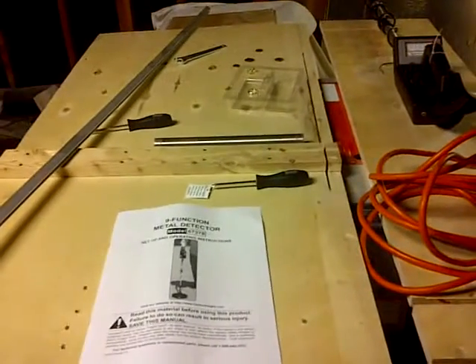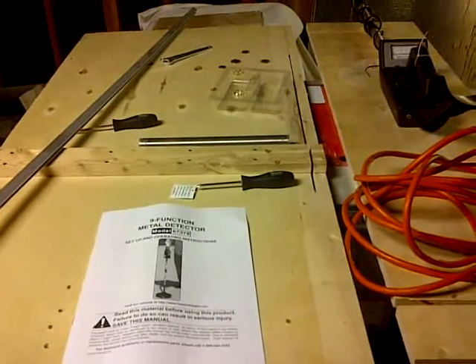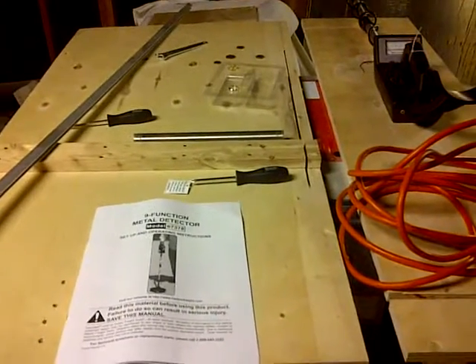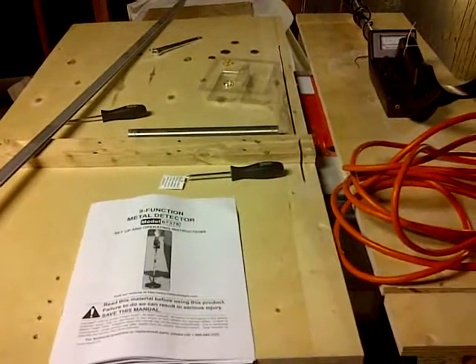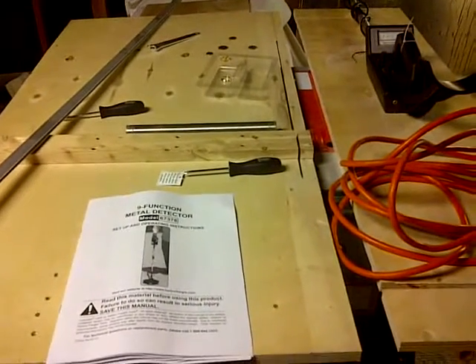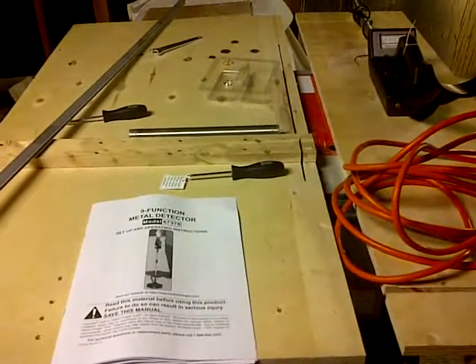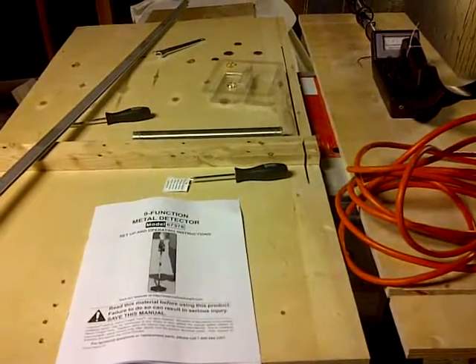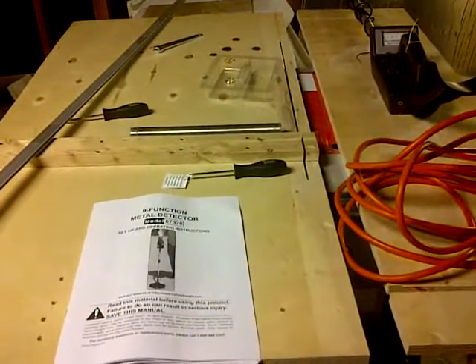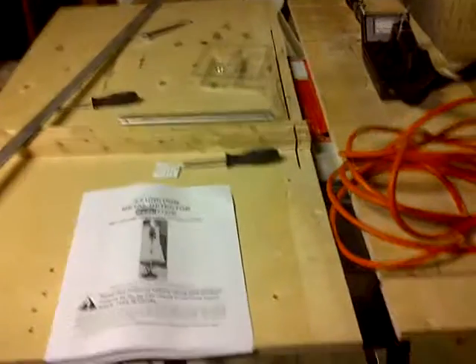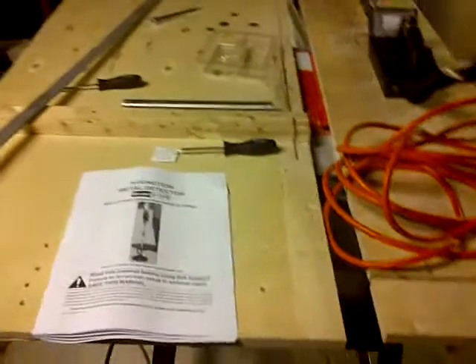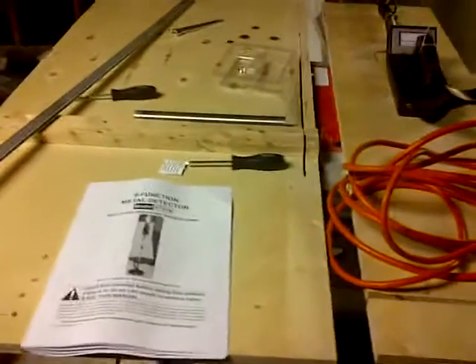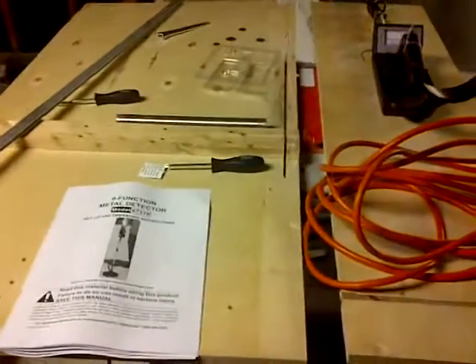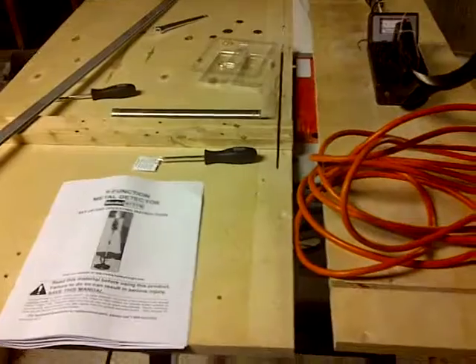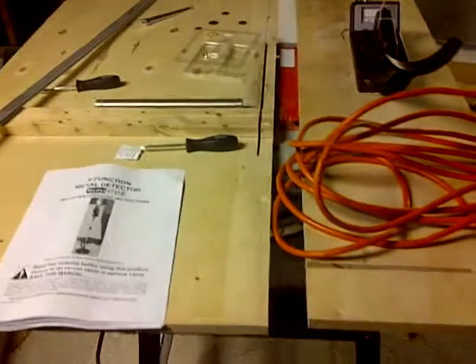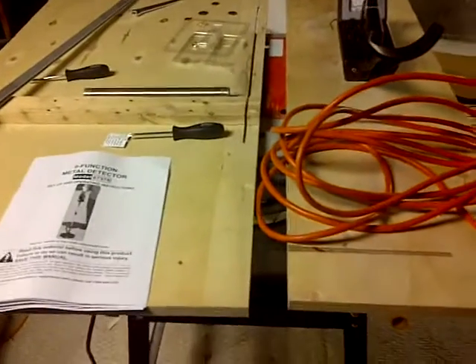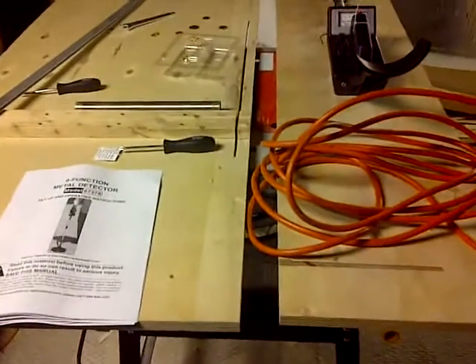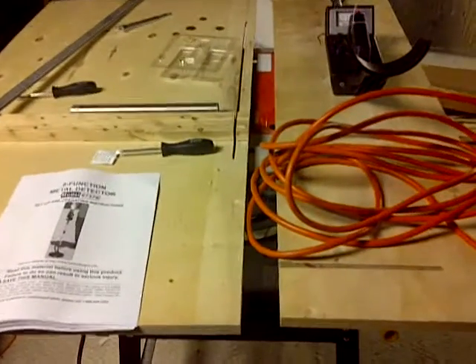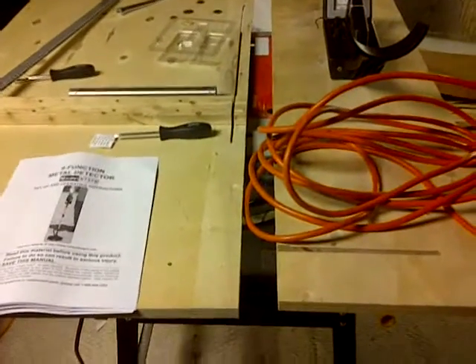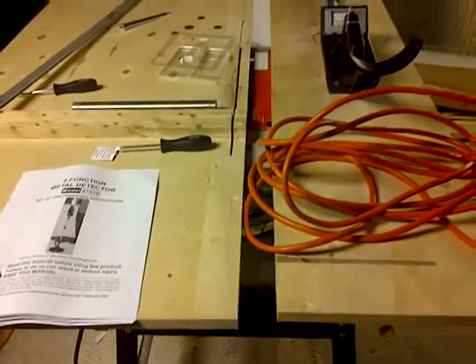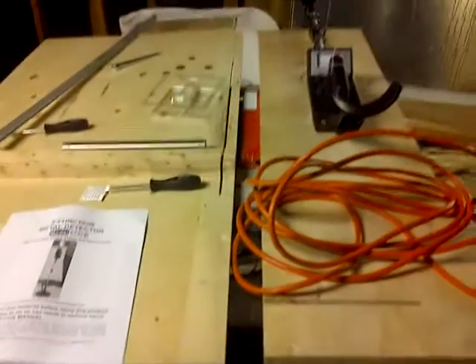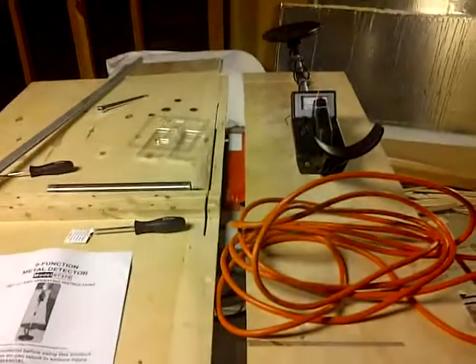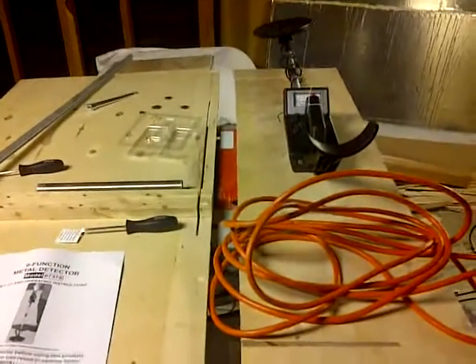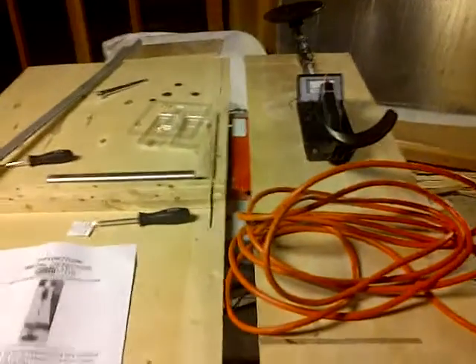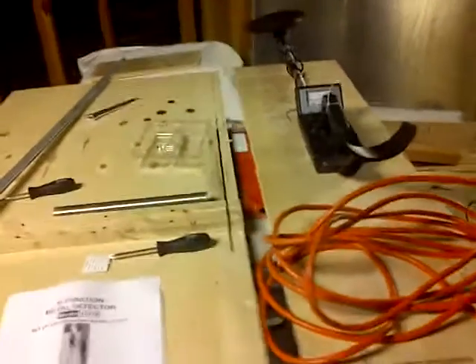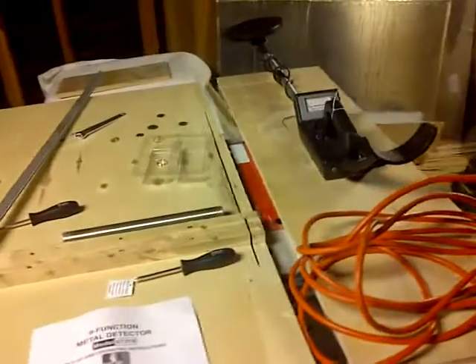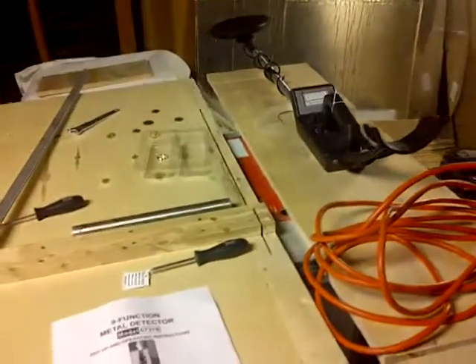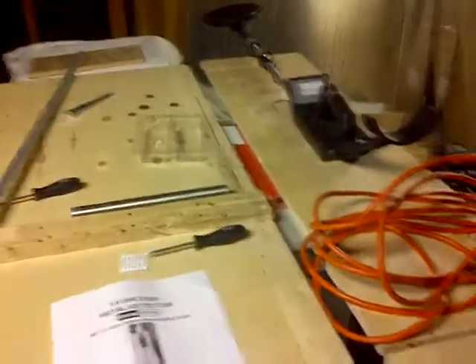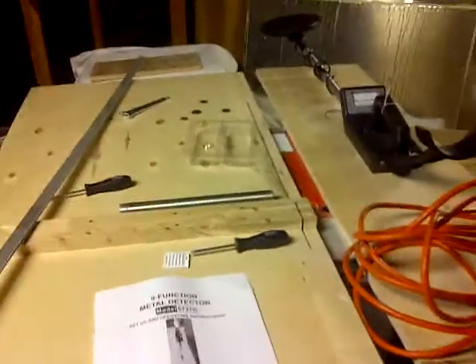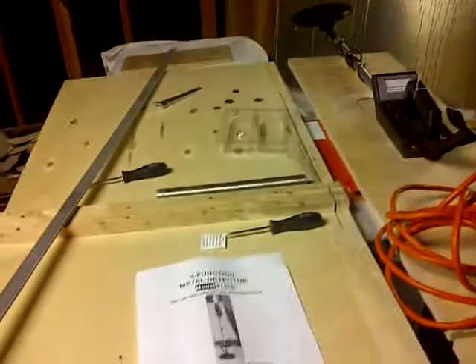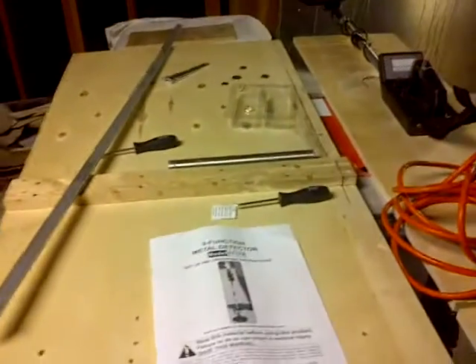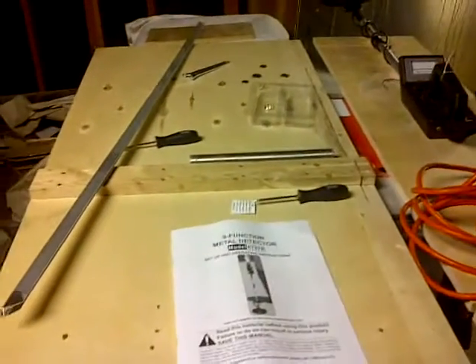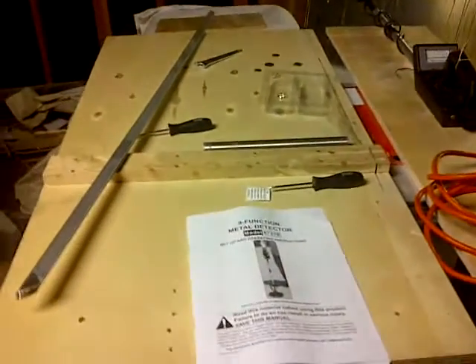Alright, I'm back. I put some batteries in there. I wasn't going to bore you with me installing them. Anyways, so I got some material here.